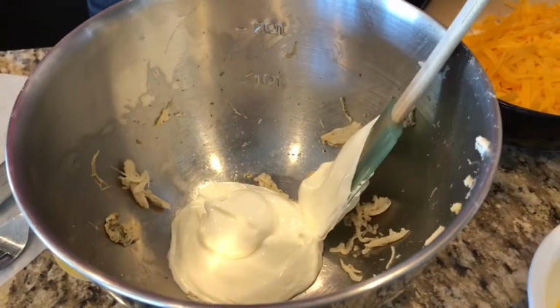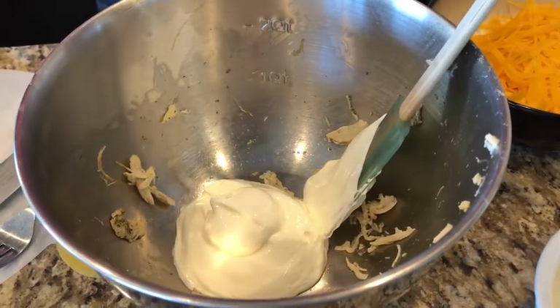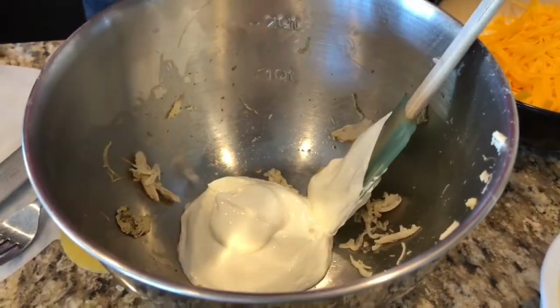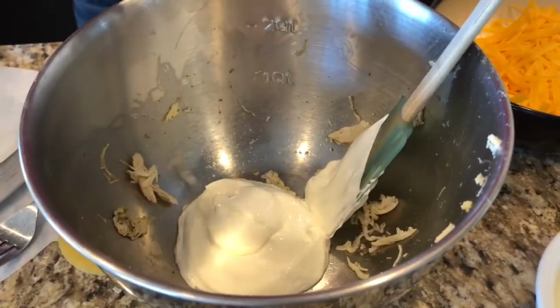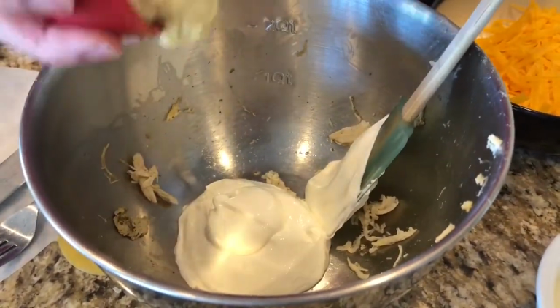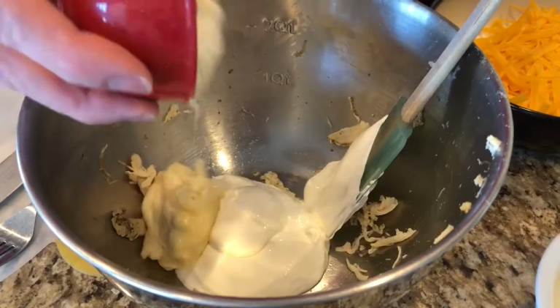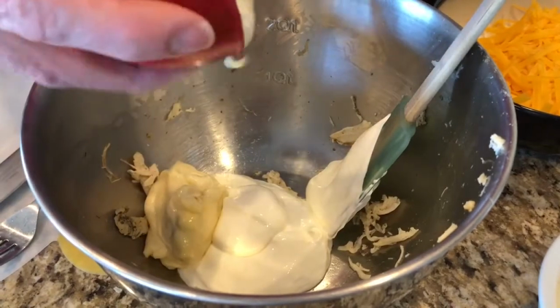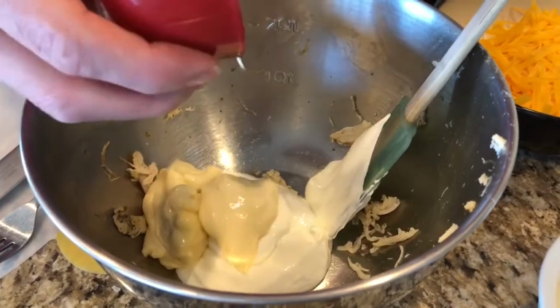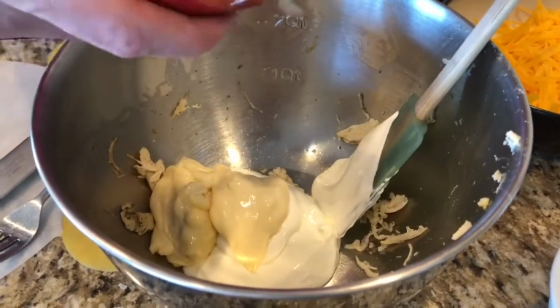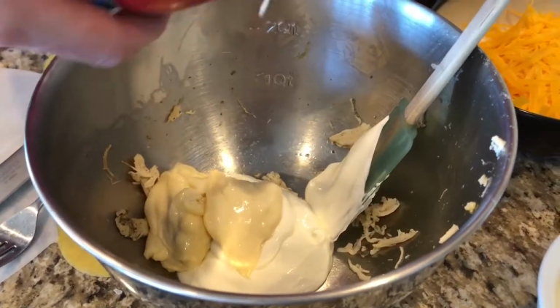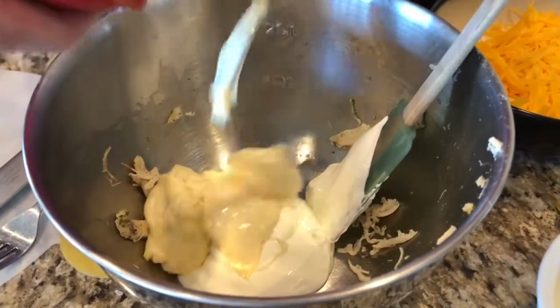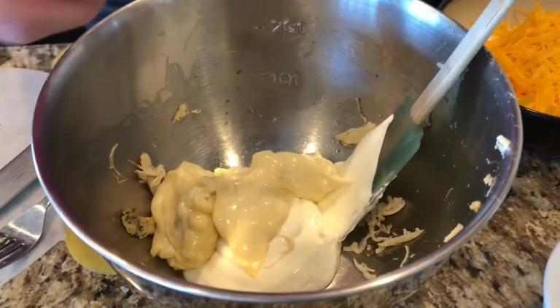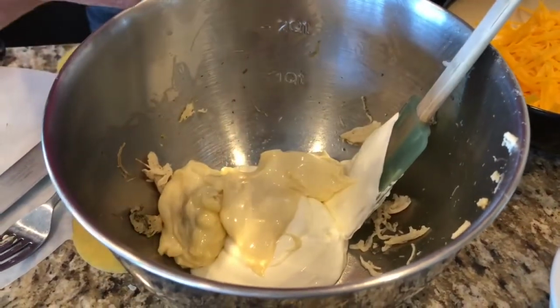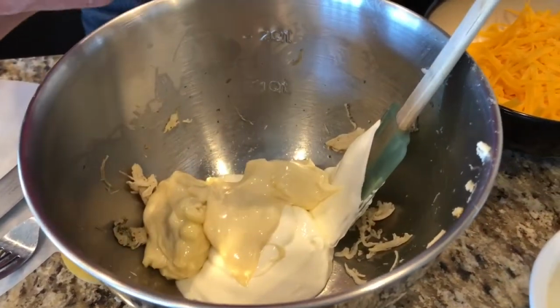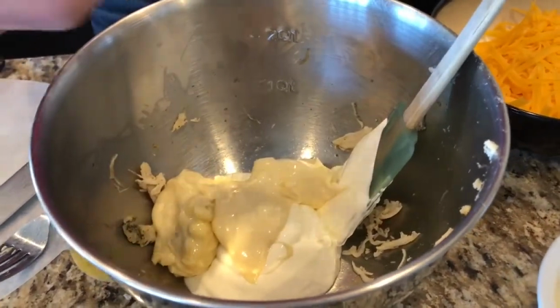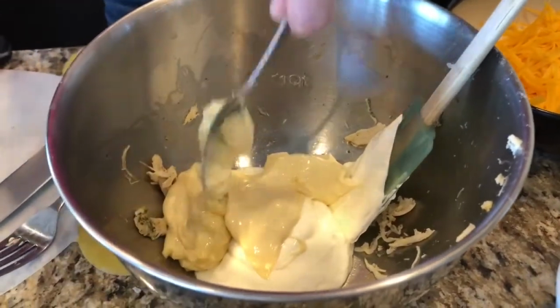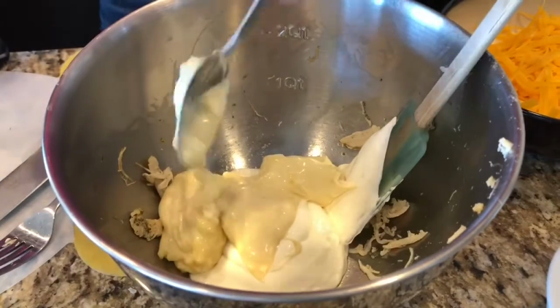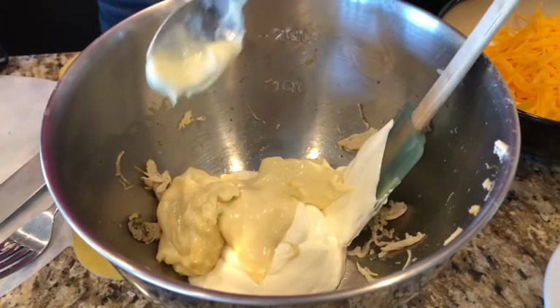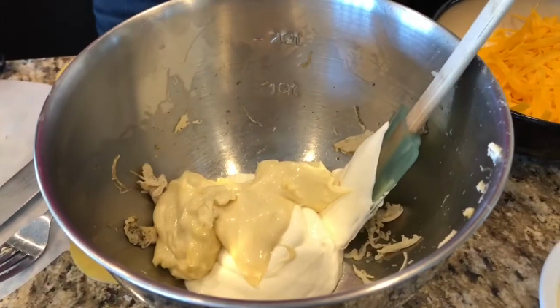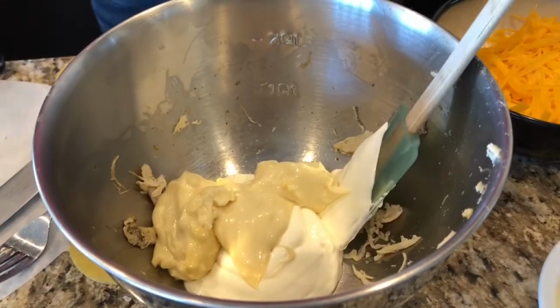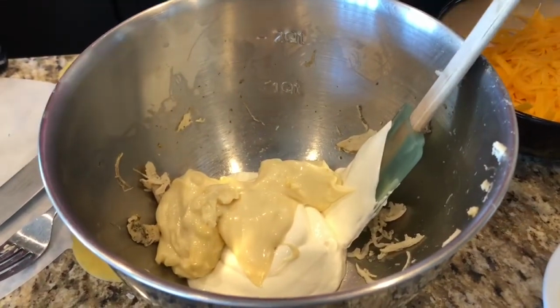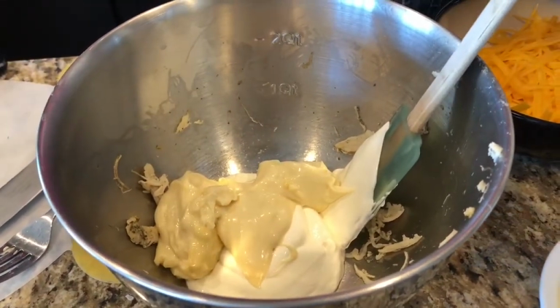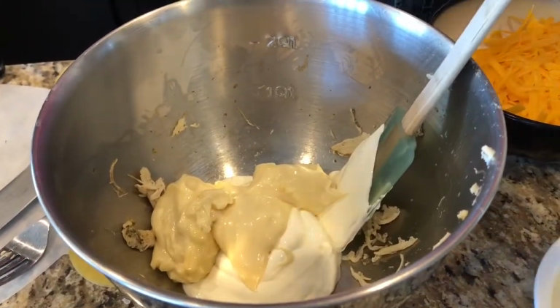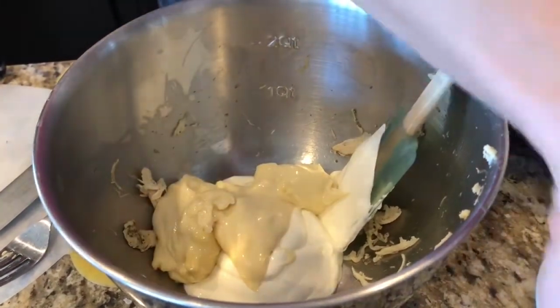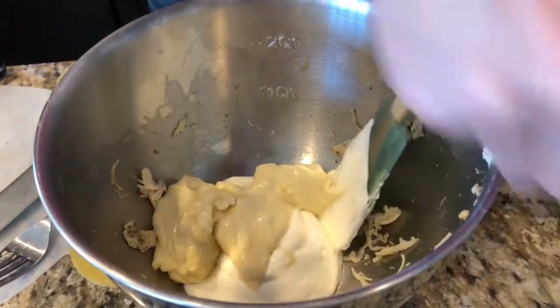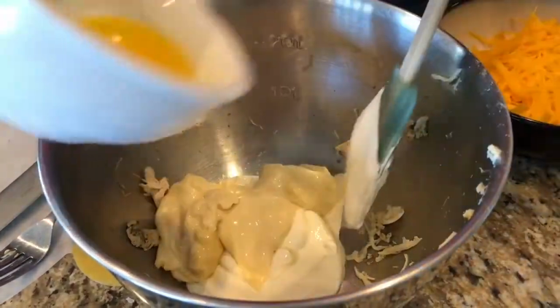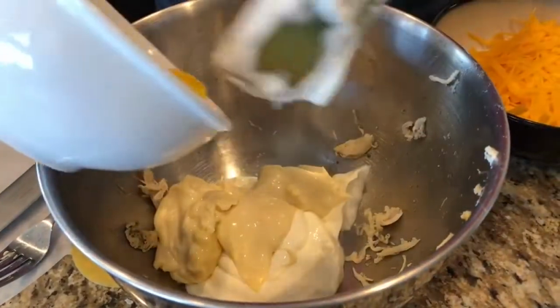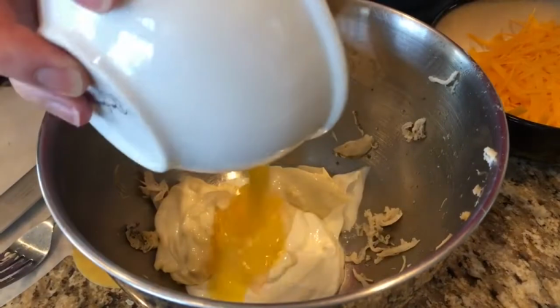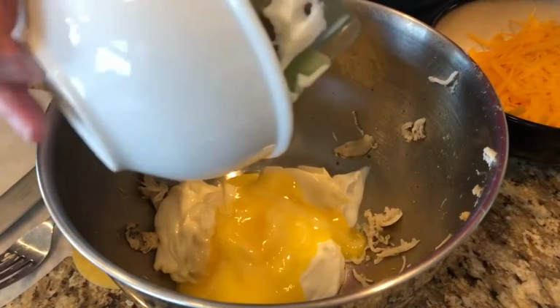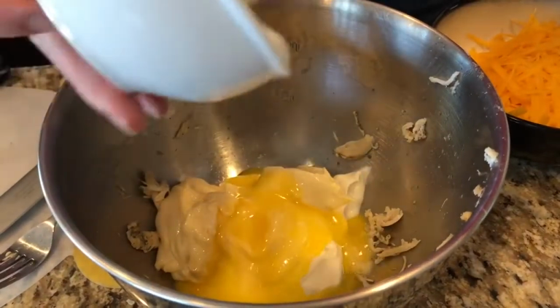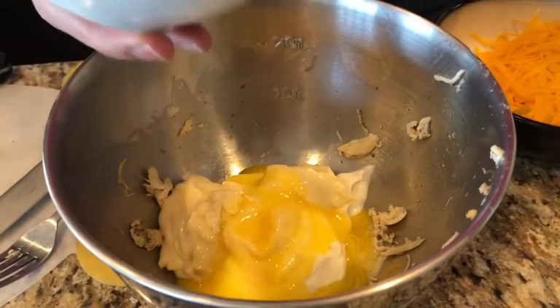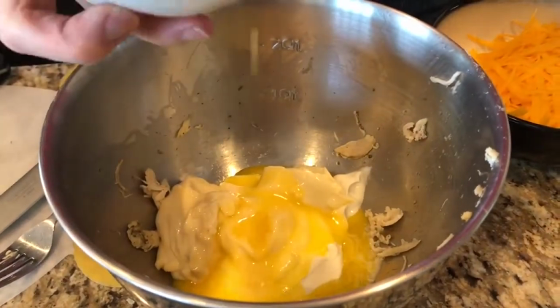I've got some mayonnaise — this is like avocado oil mayonnaise. It's paleo friendly. It's pretty fancy stuff, I guess it's from Costco. And I've got some melted butter. Oh my gosh, does it just get better and better and better?